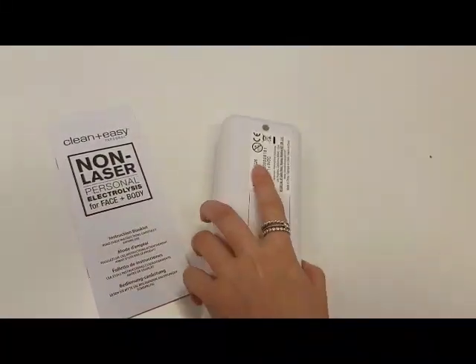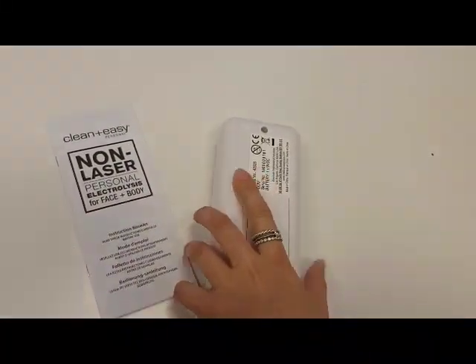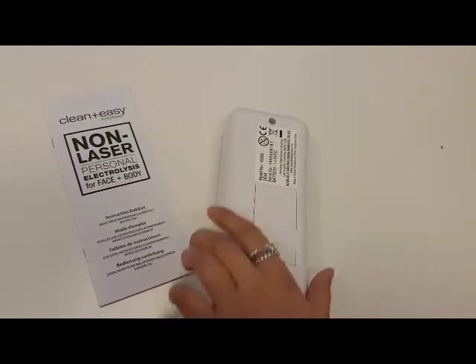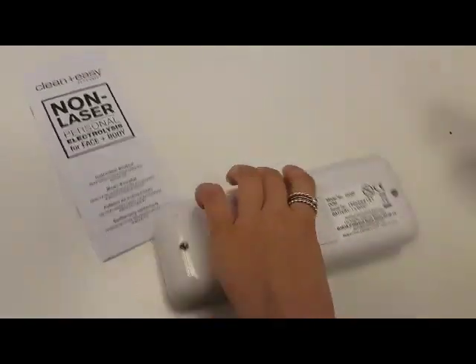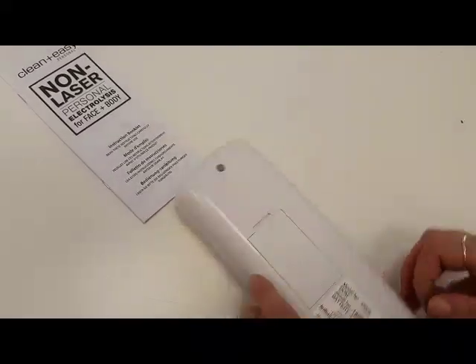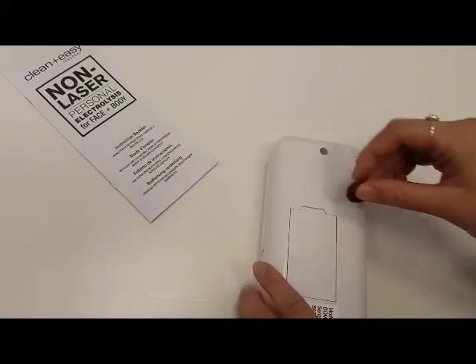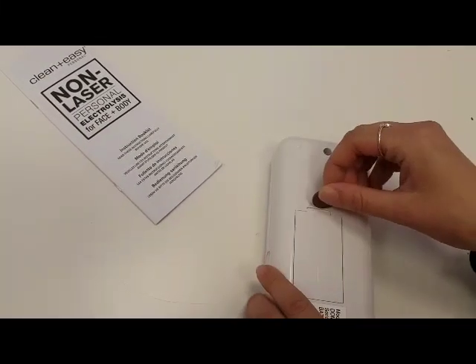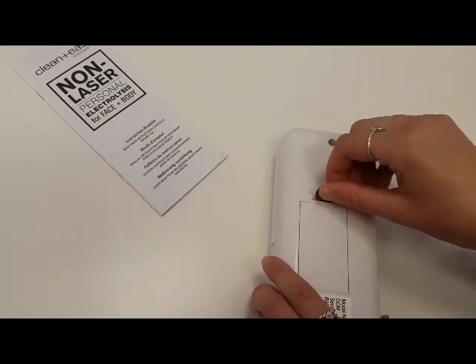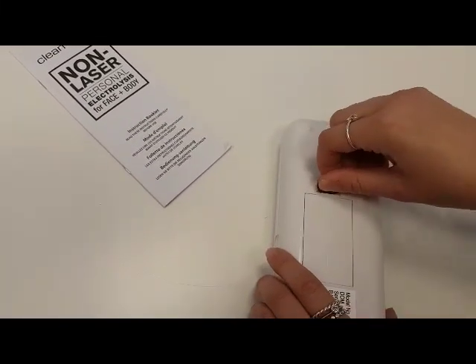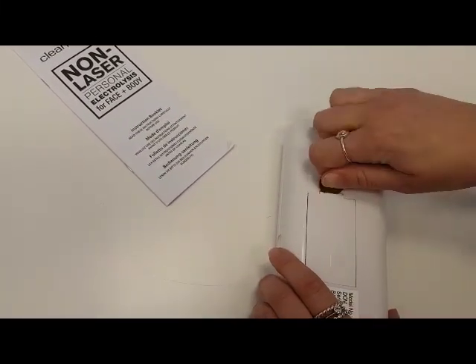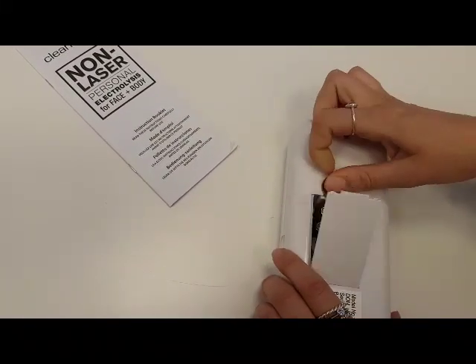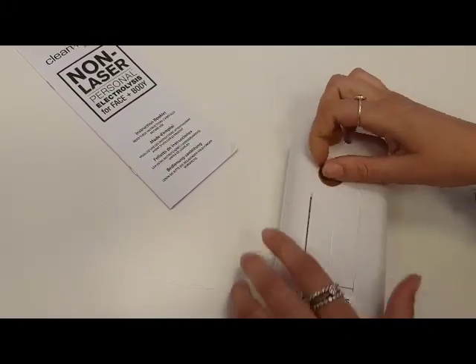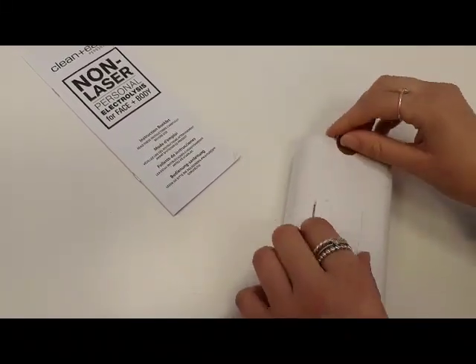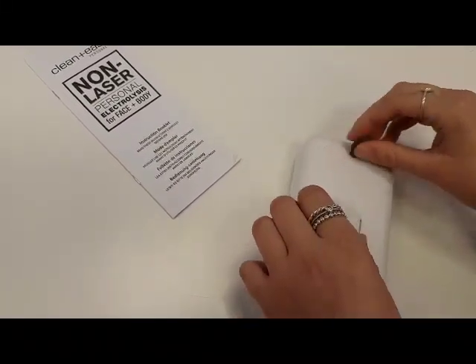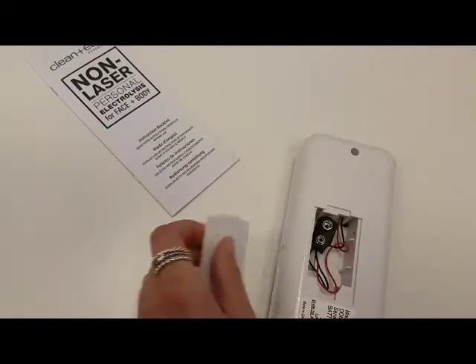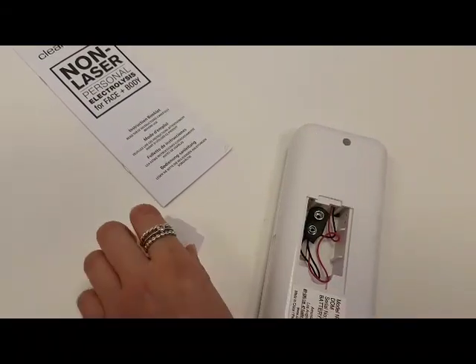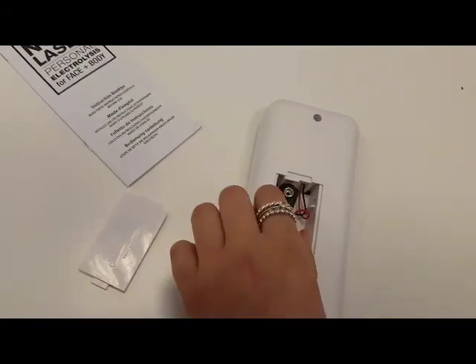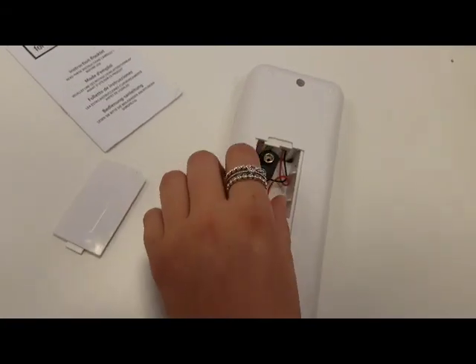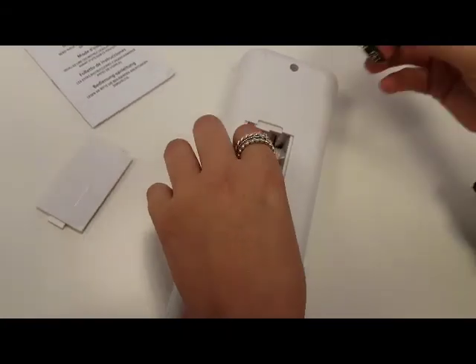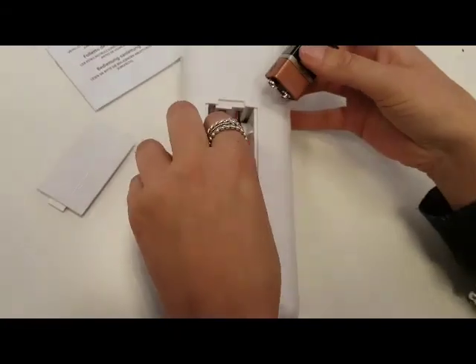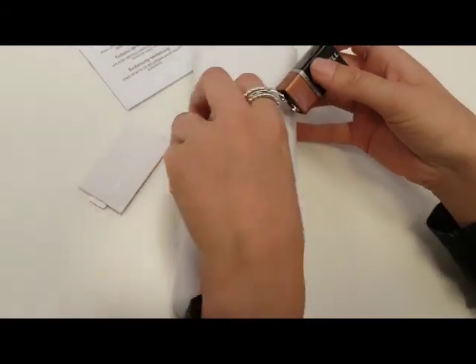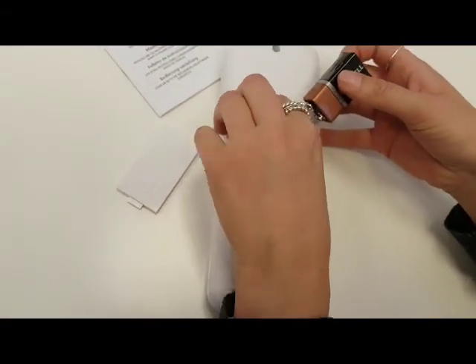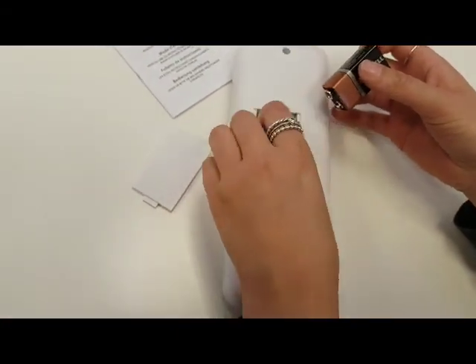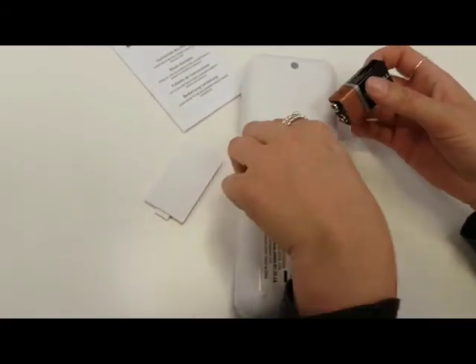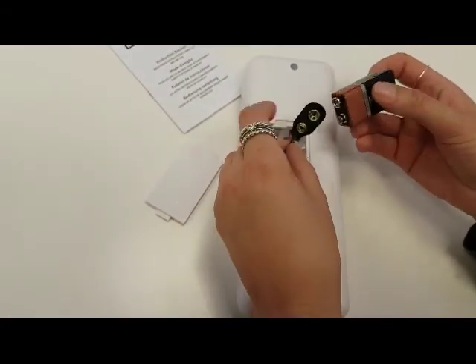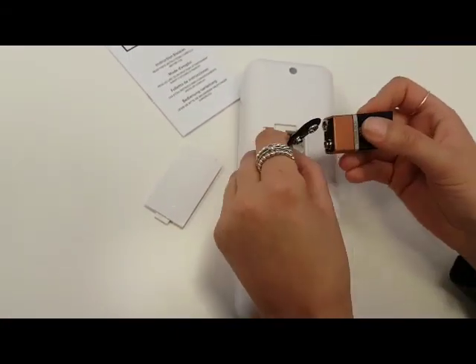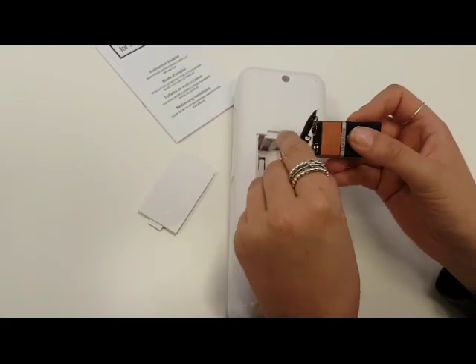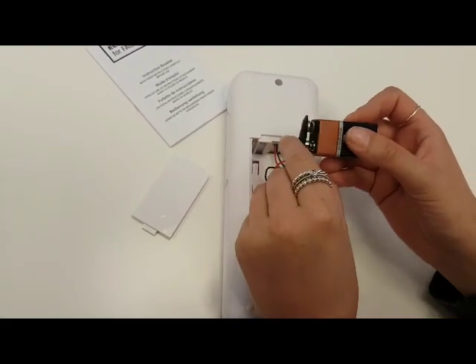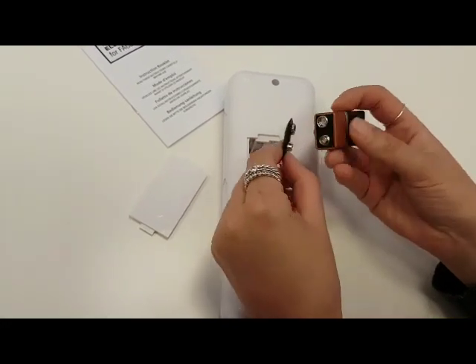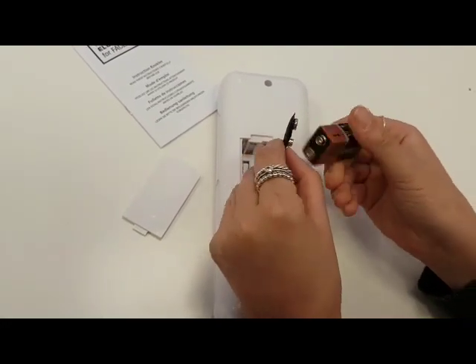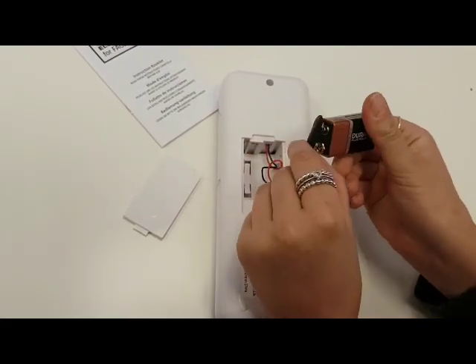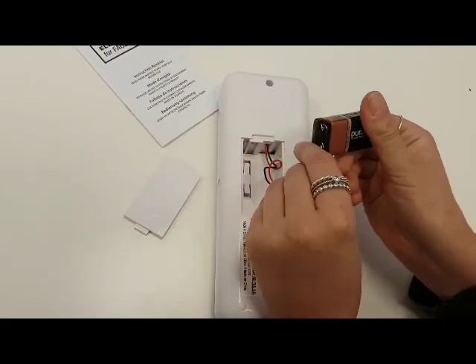The first thing you want to do is turn it upside down, use a coin and open the battery compartment, and attach the 9V battery, which is a square, rectangular-shaped battery.